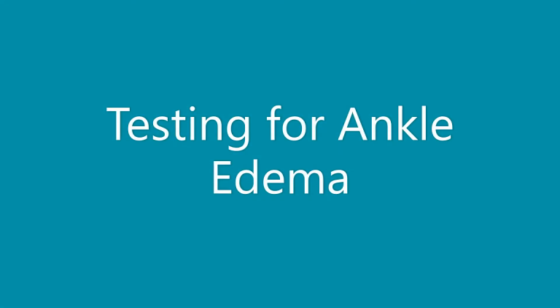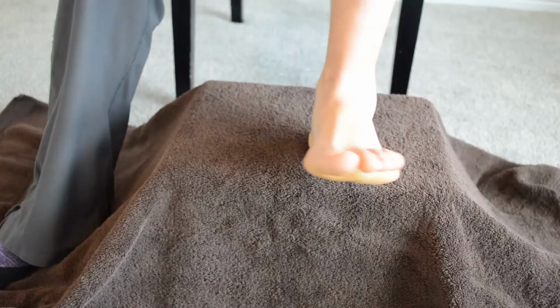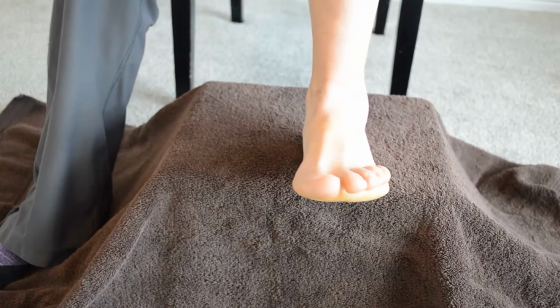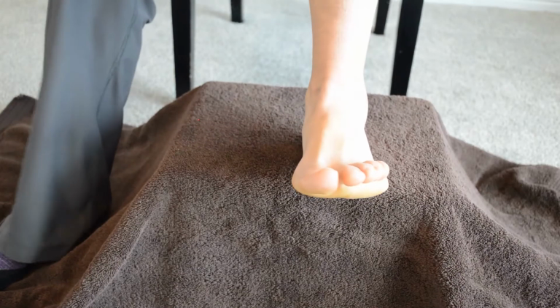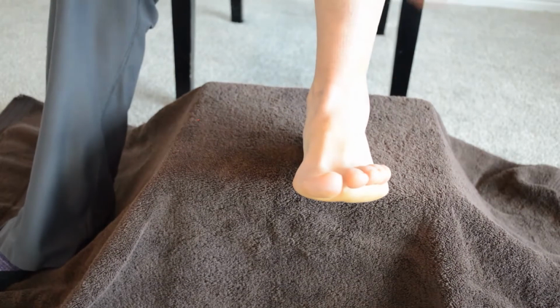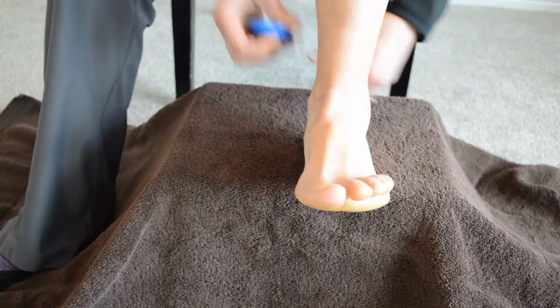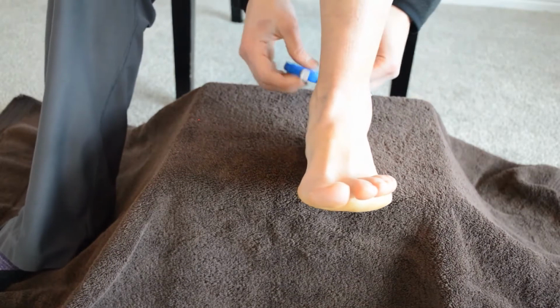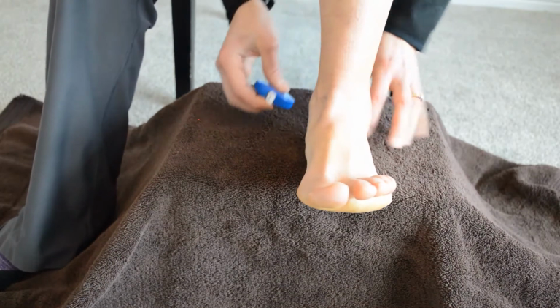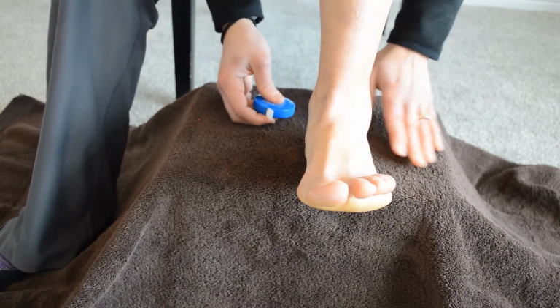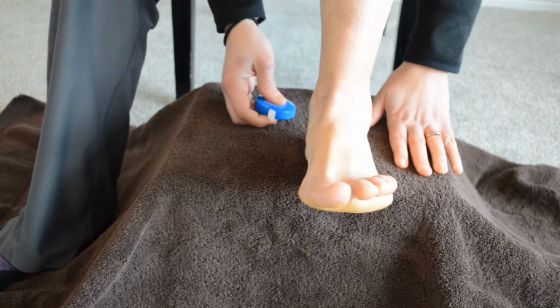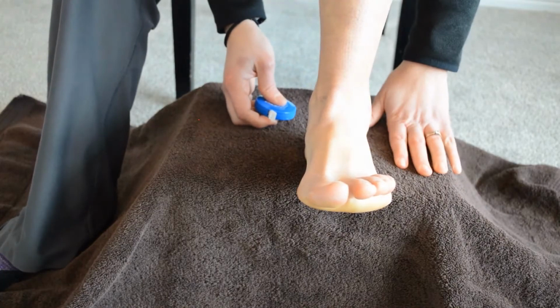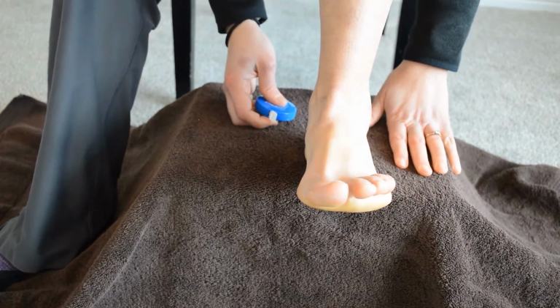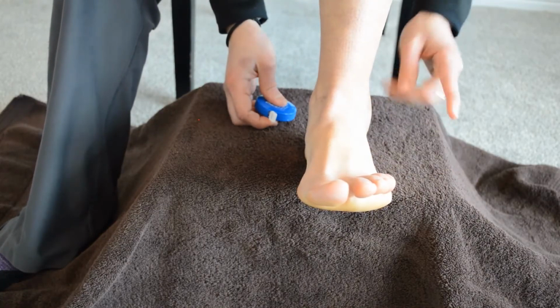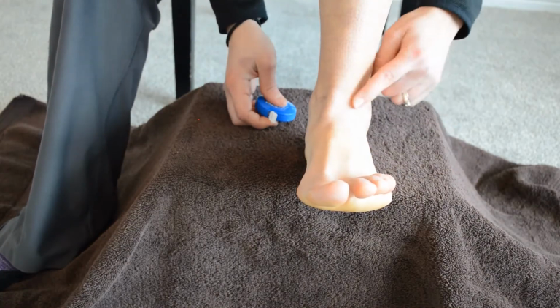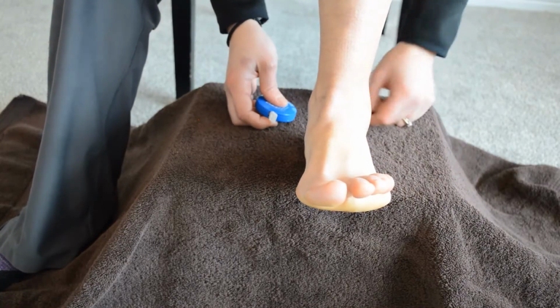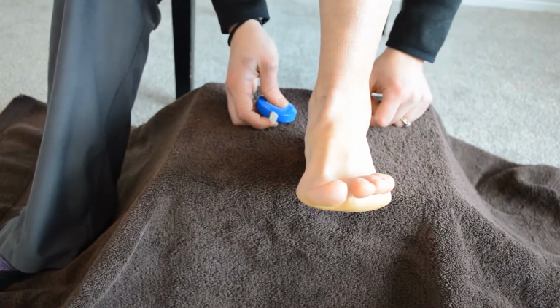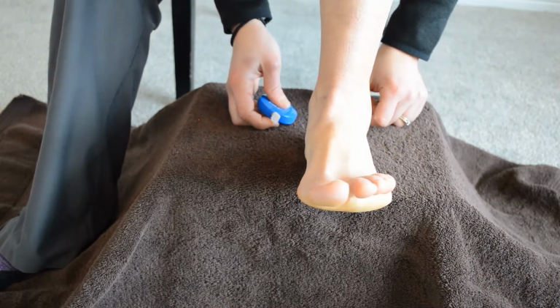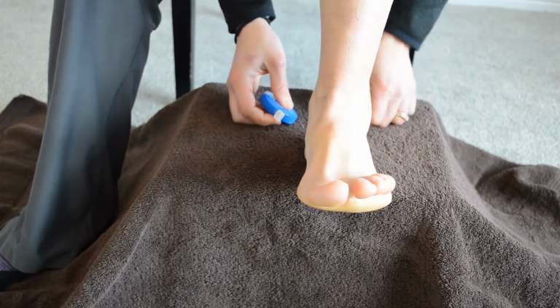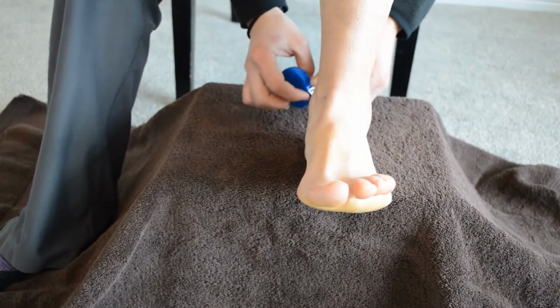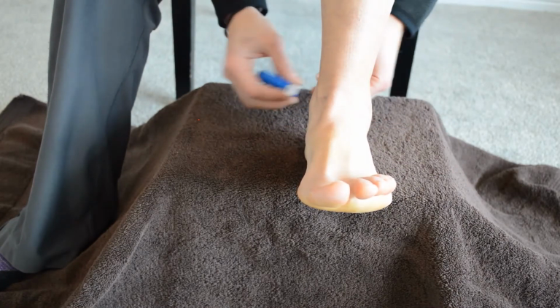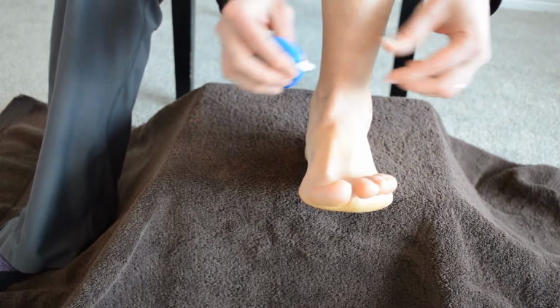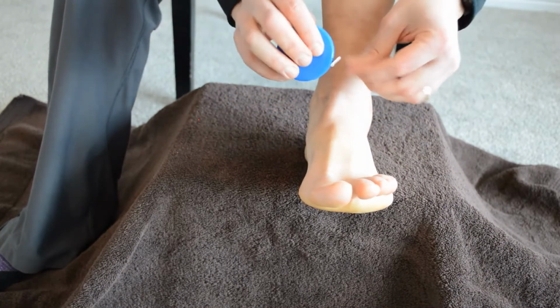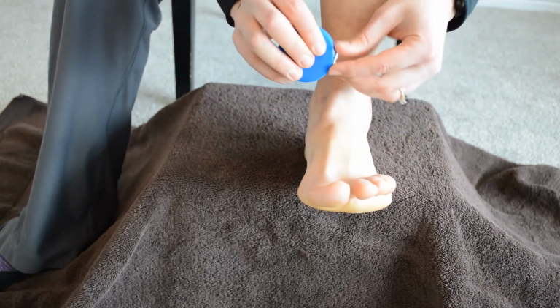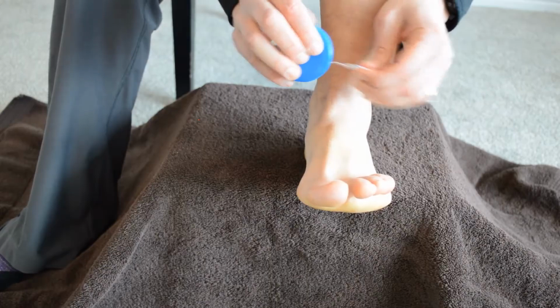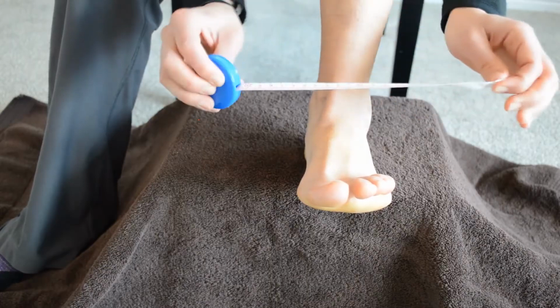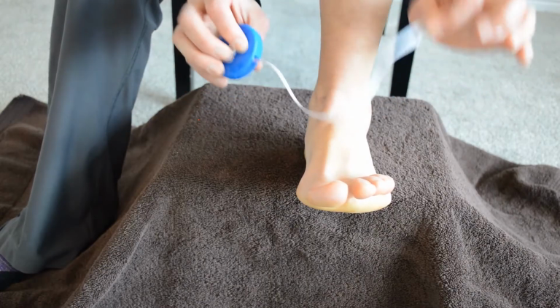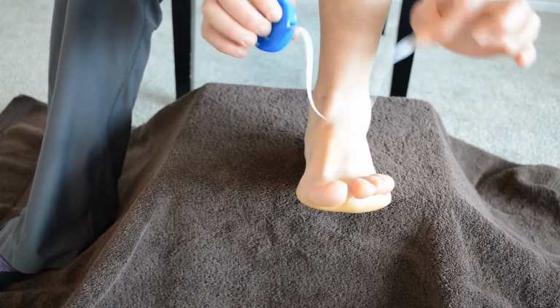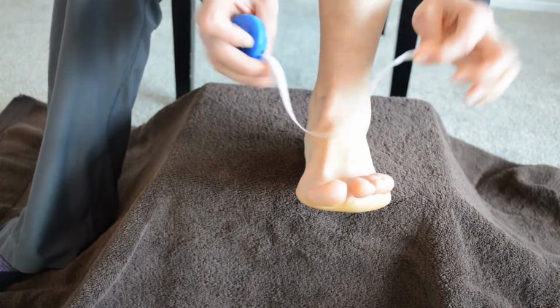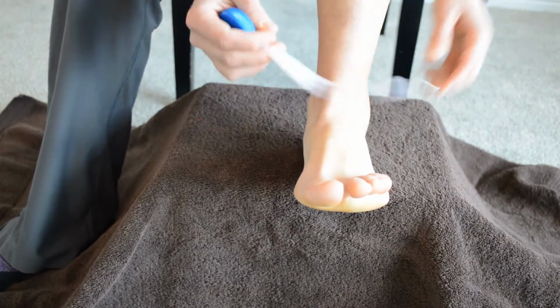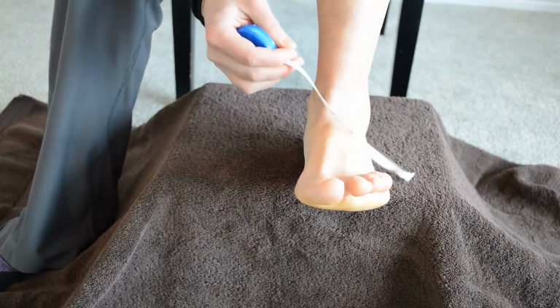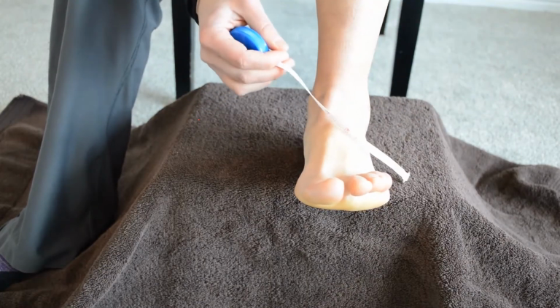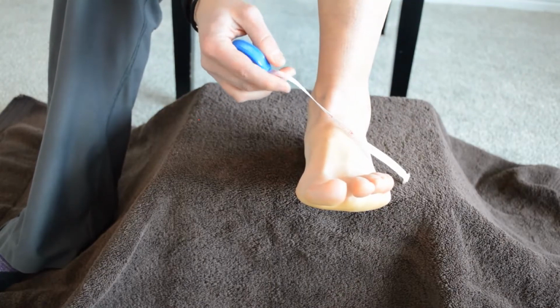Here's how to take a measurement of your ankle swelling. First, you're going to need a flexible measuring tape.